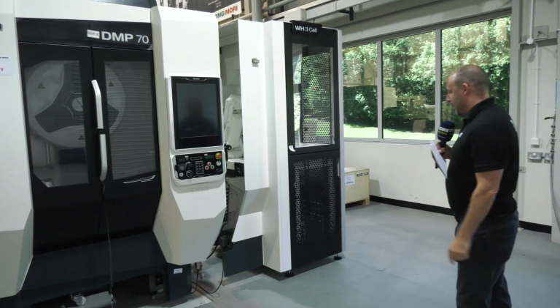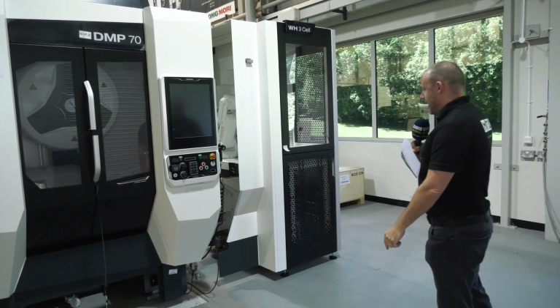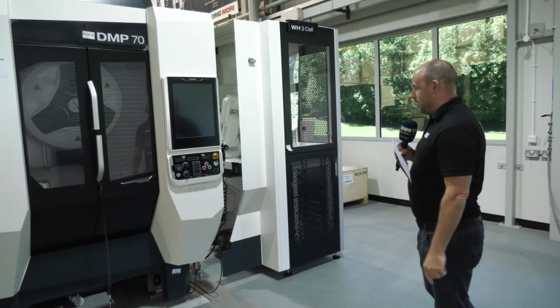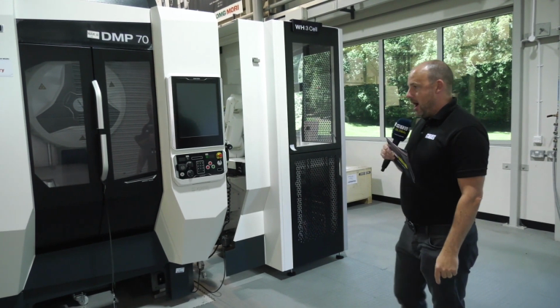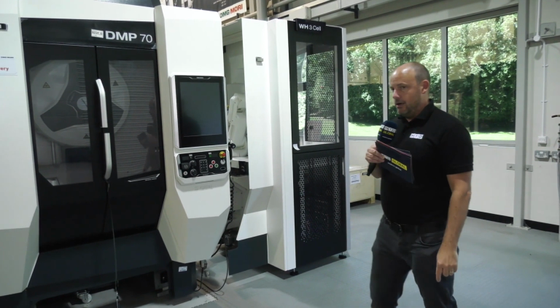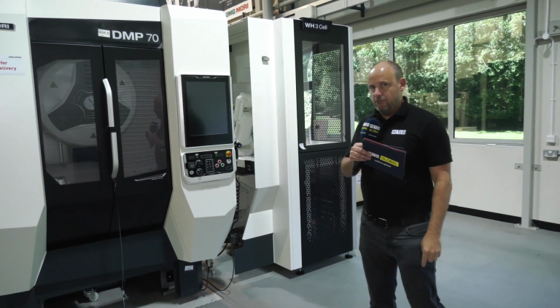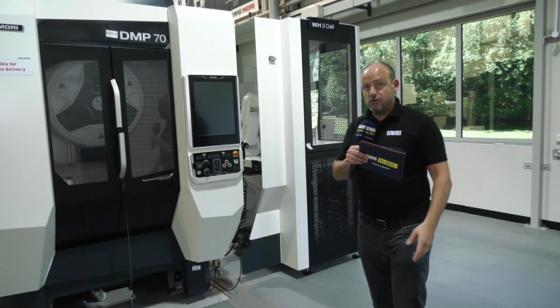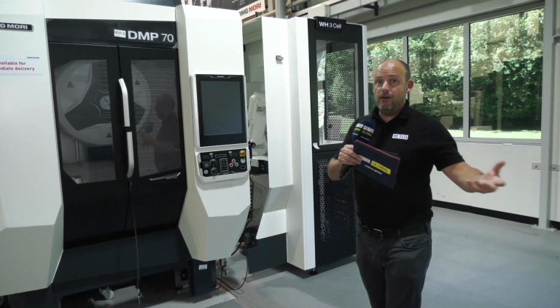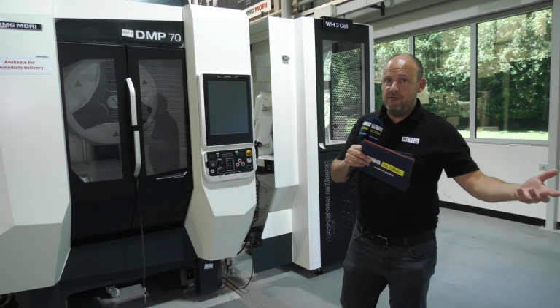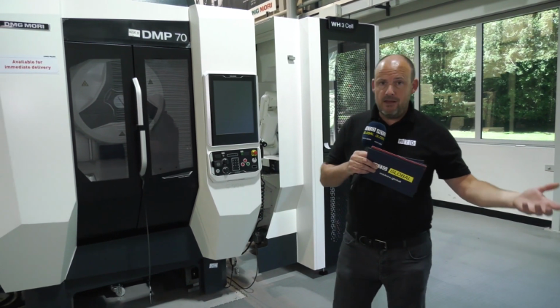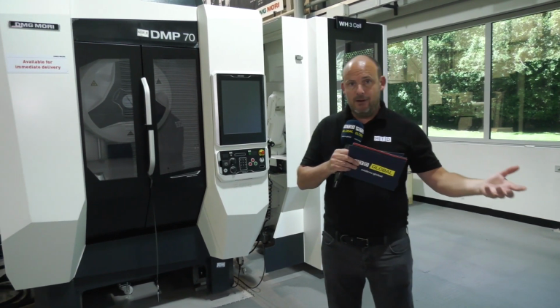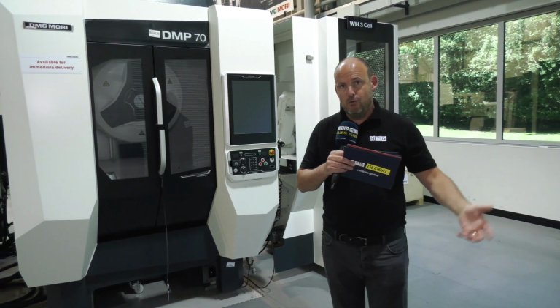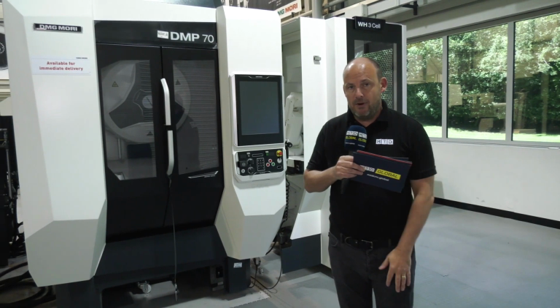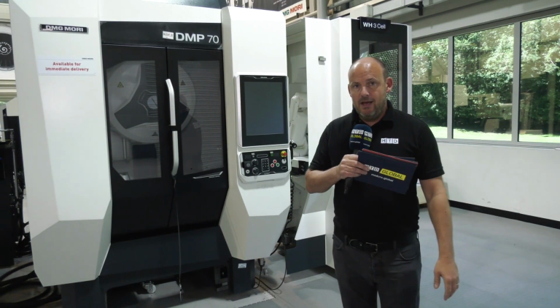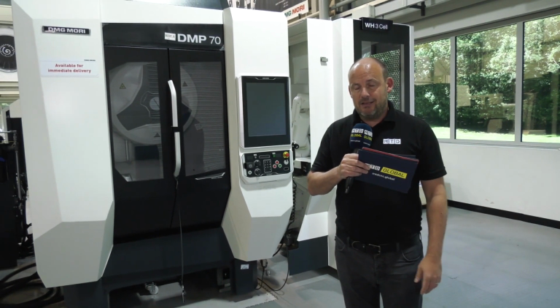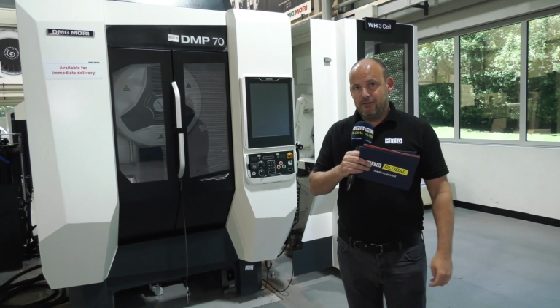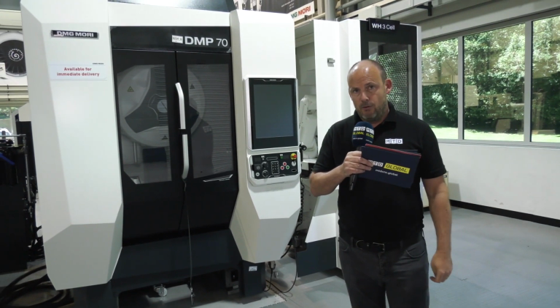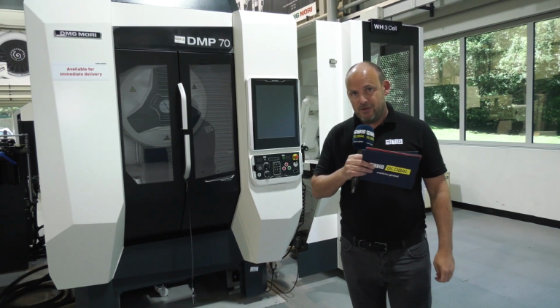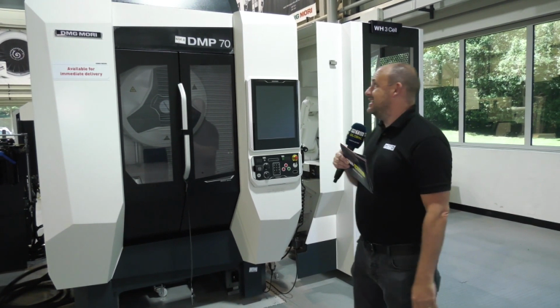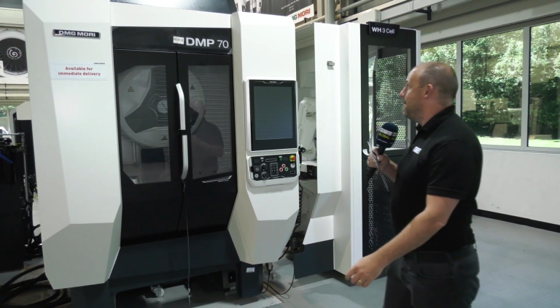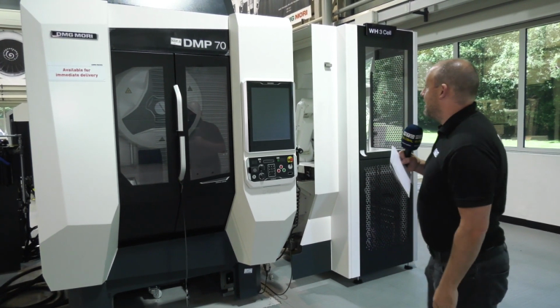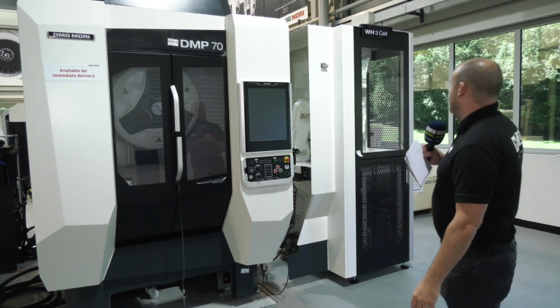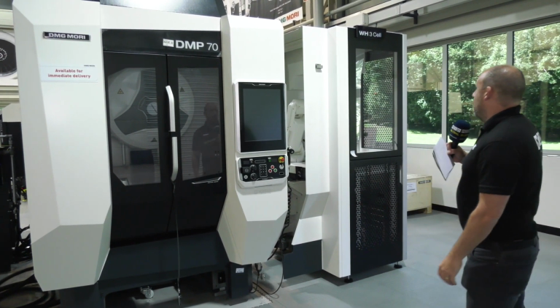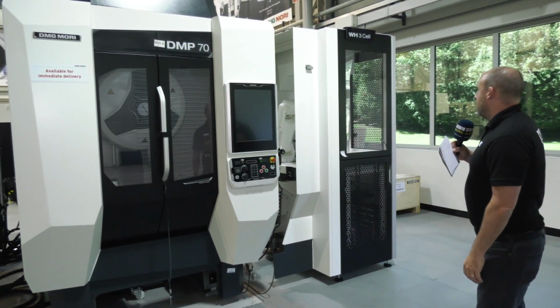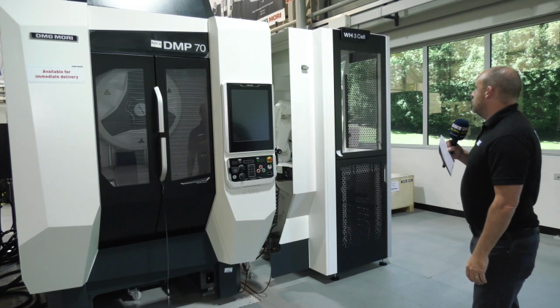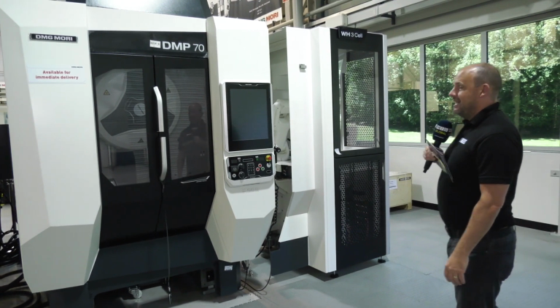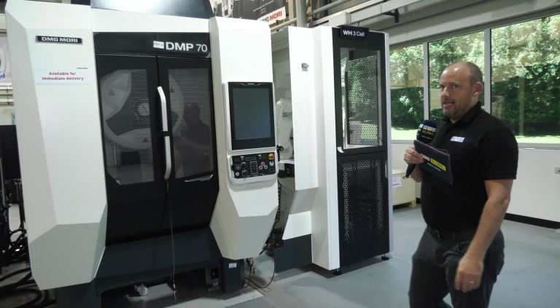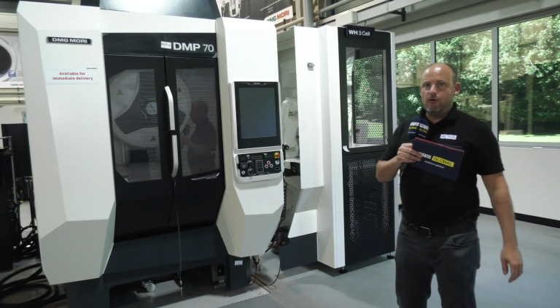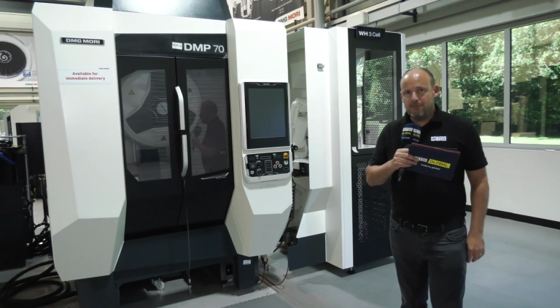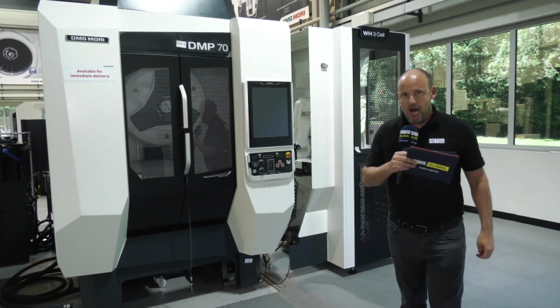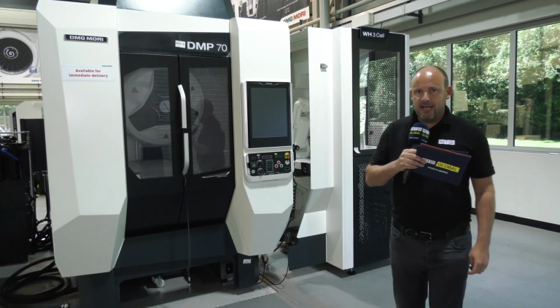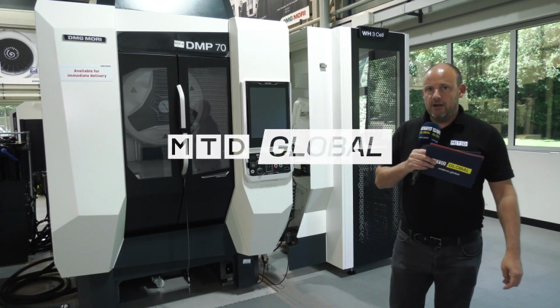When you've got a machine this fast and this hungry, you need something that can load it quickly and handle lots of parts — all in a very small footprint. Check this out on DMG Mori's website: this is the DMP 70 with the WH3 cell for automated unmanned running.